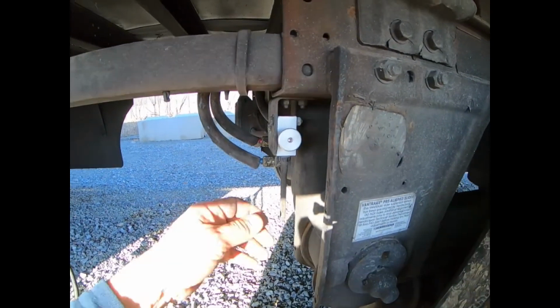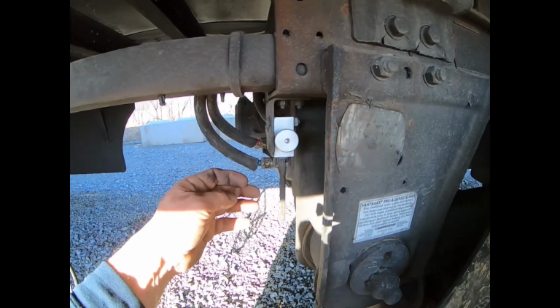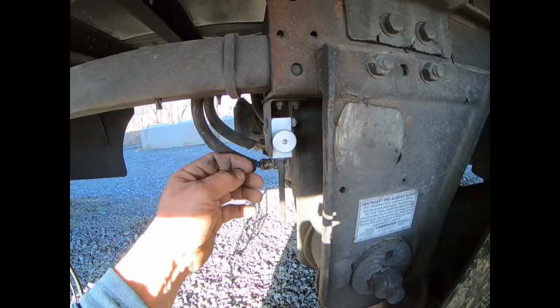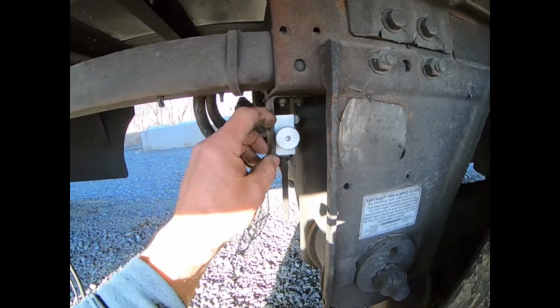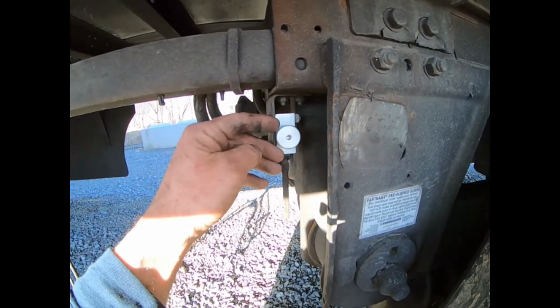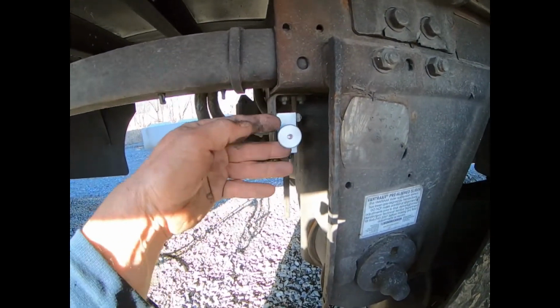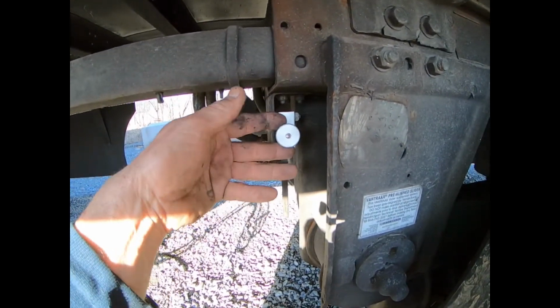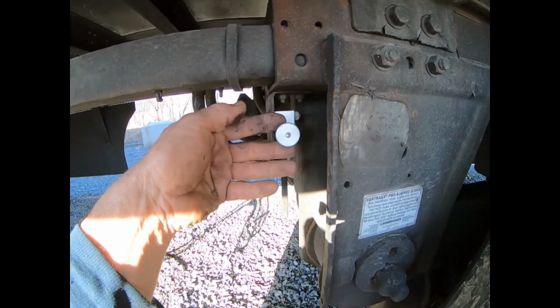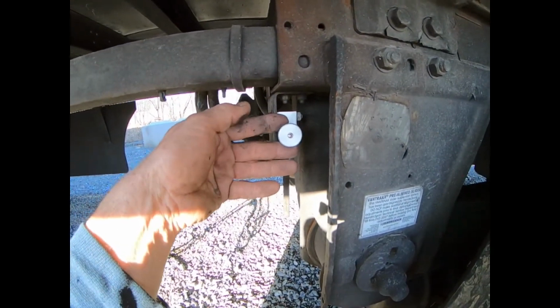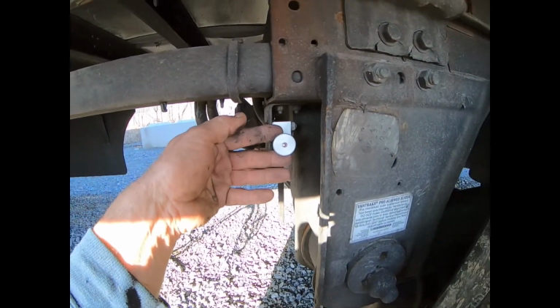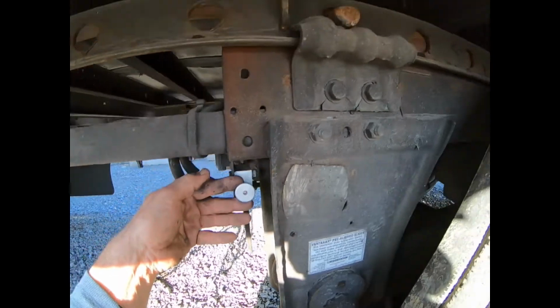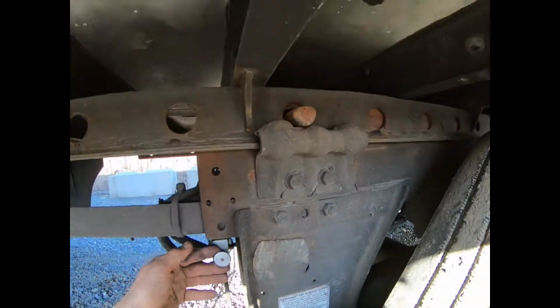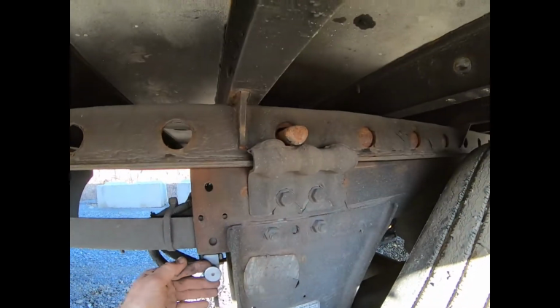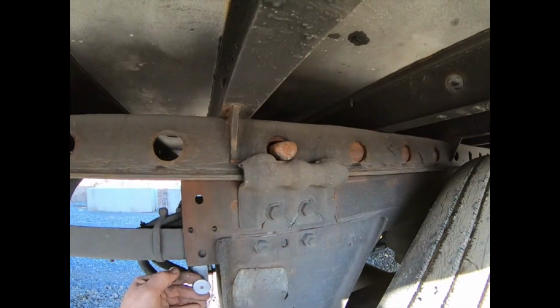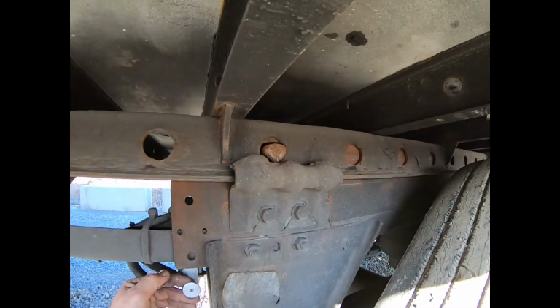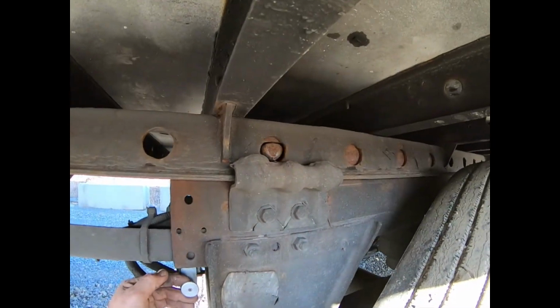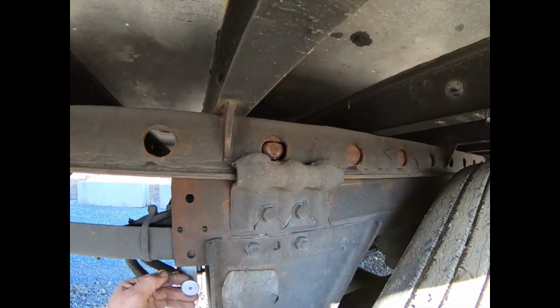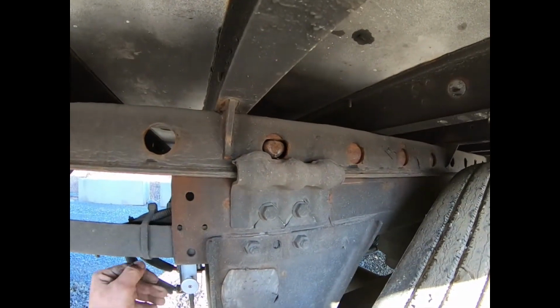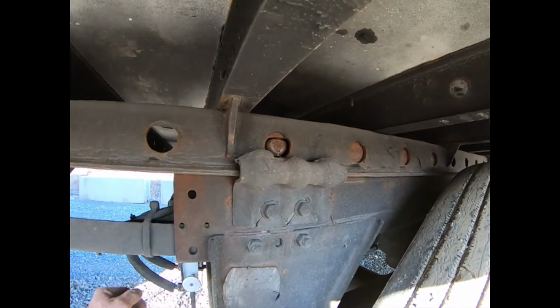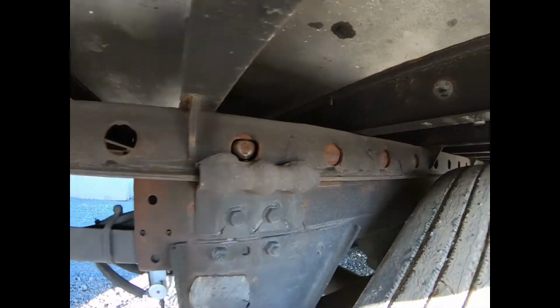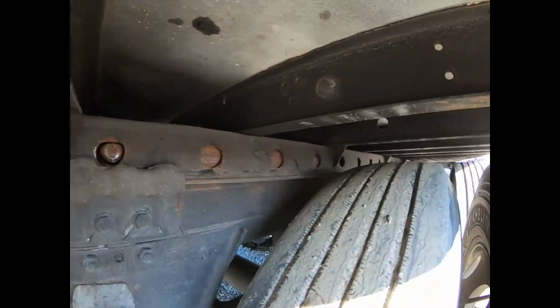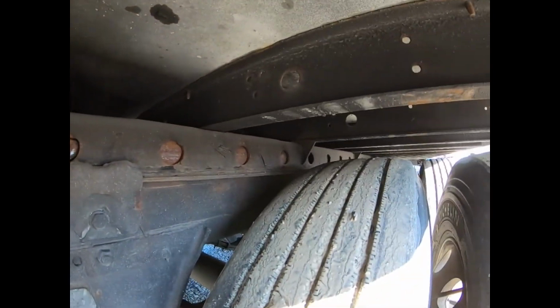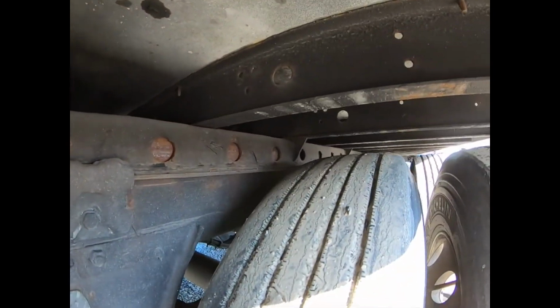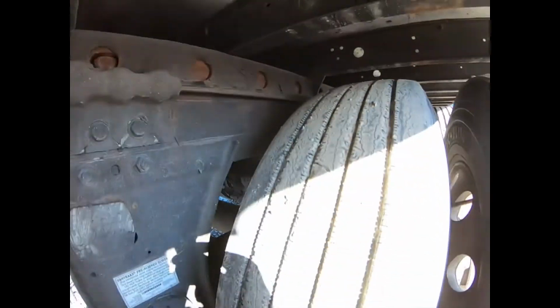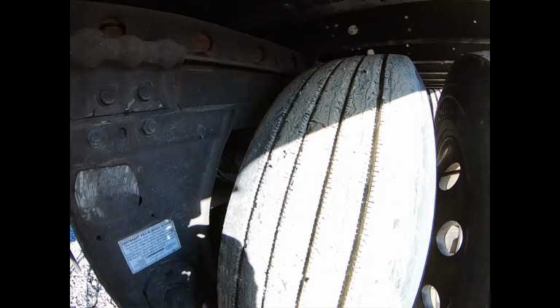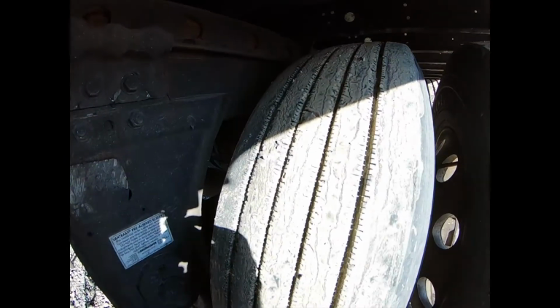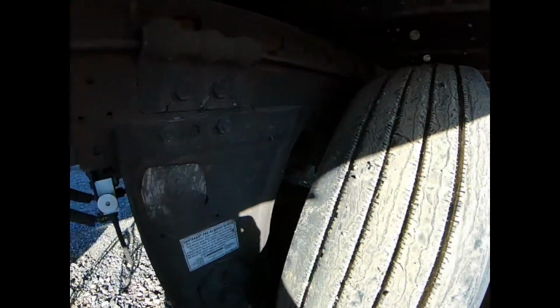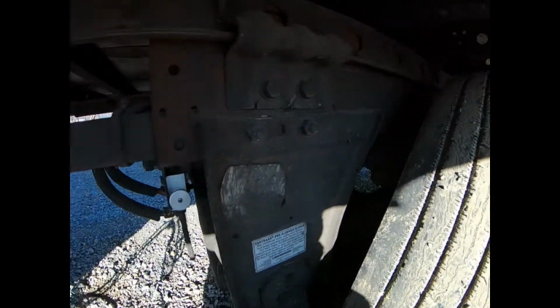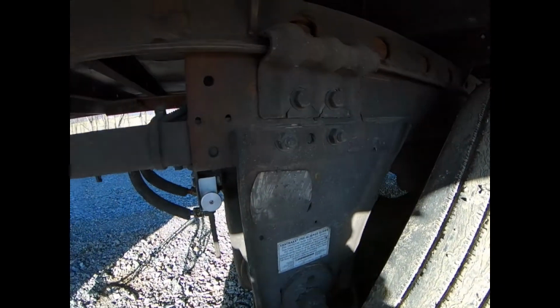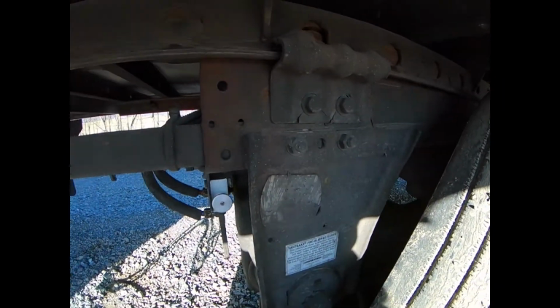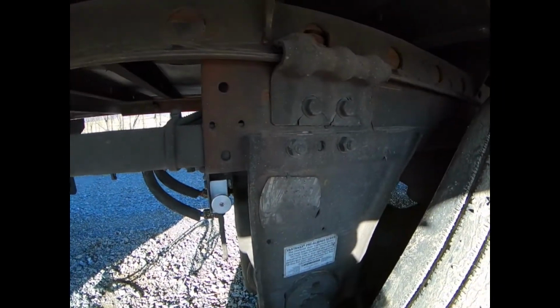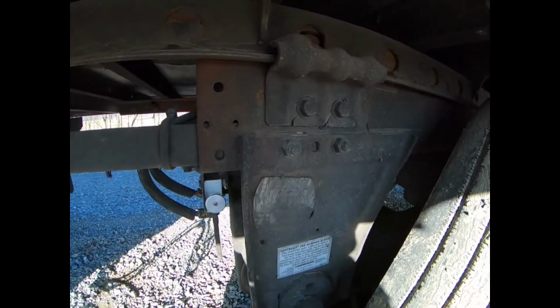What they do is they set the trailer brake, they come over, pull this valve. When they pull it out, the pins go in, and the brakes are still set, so they can move their tandems.